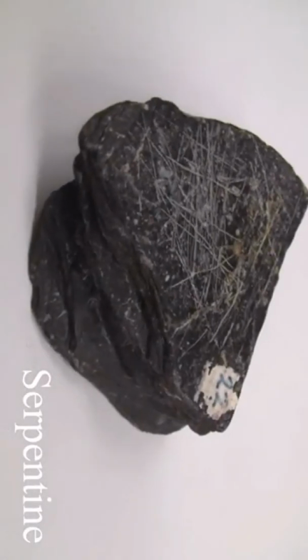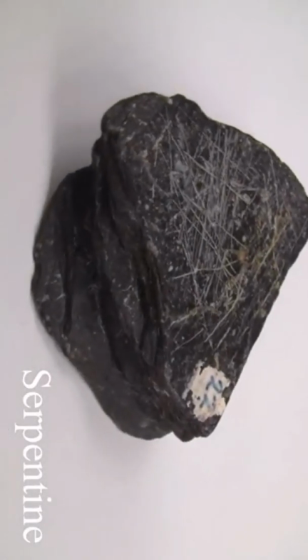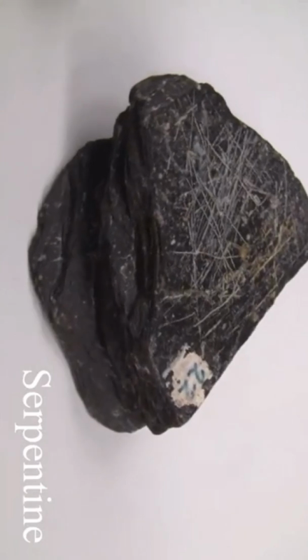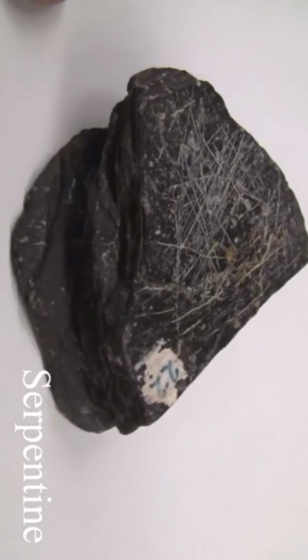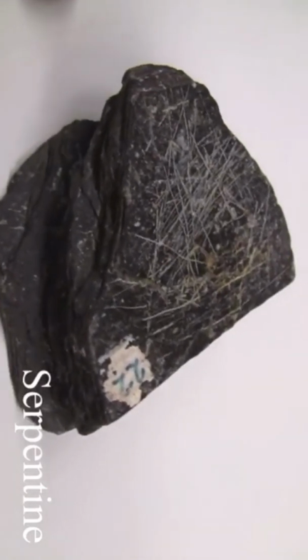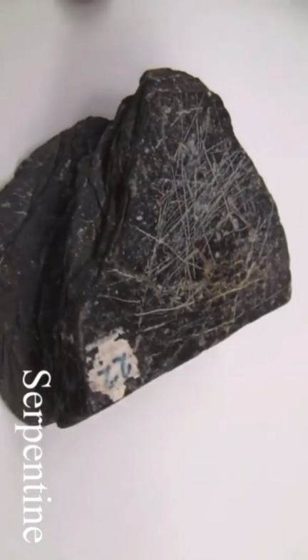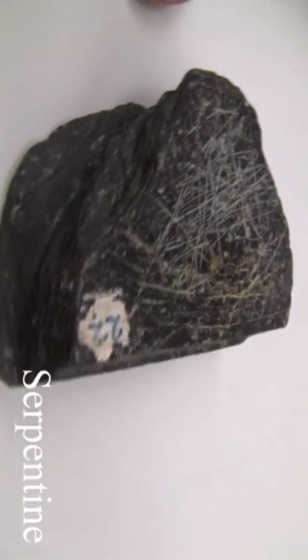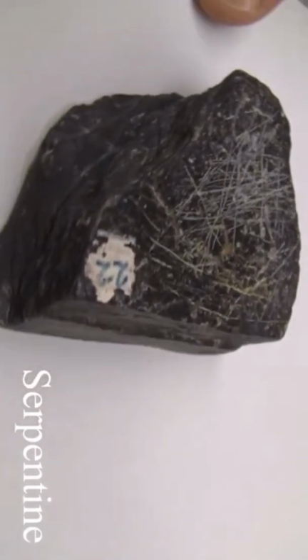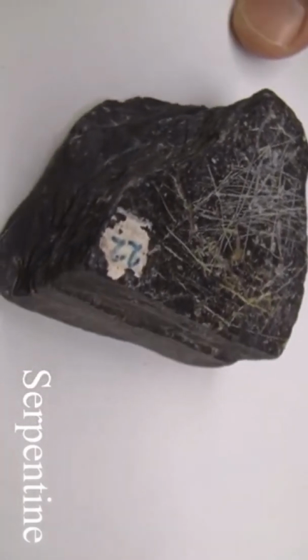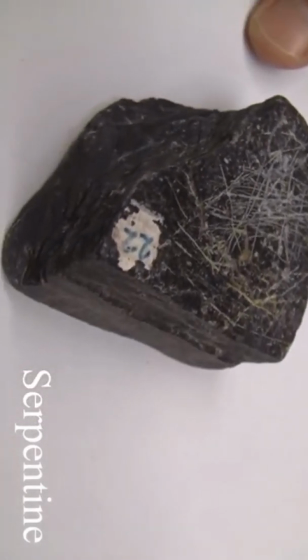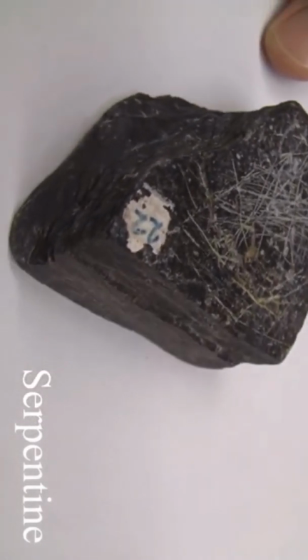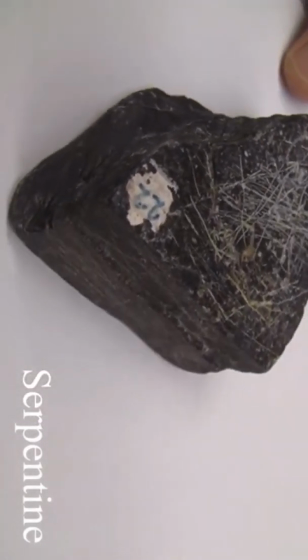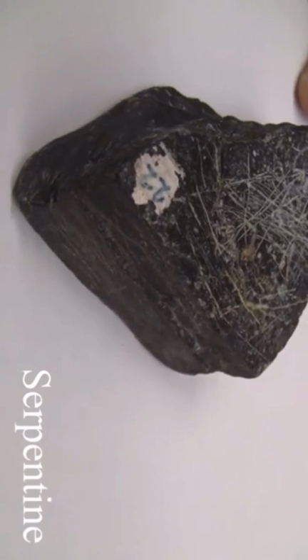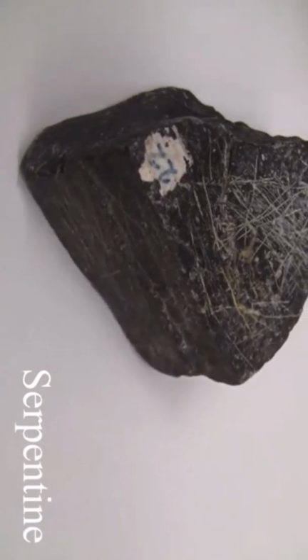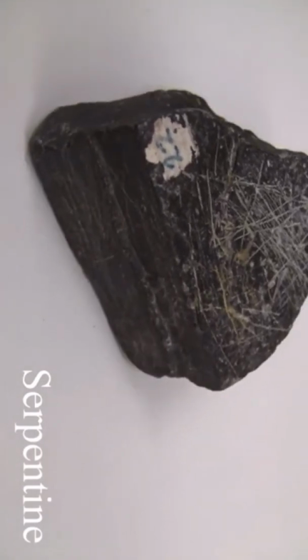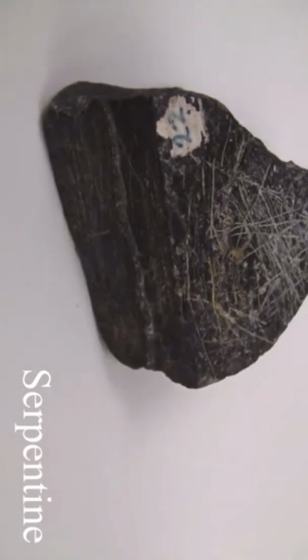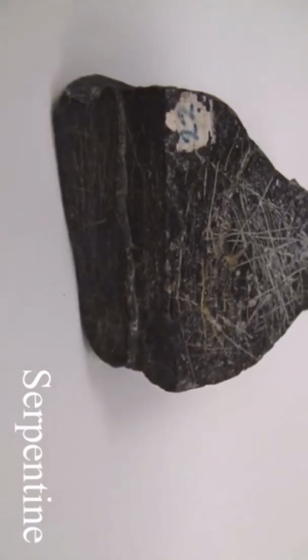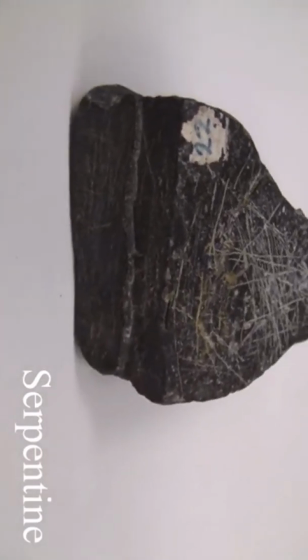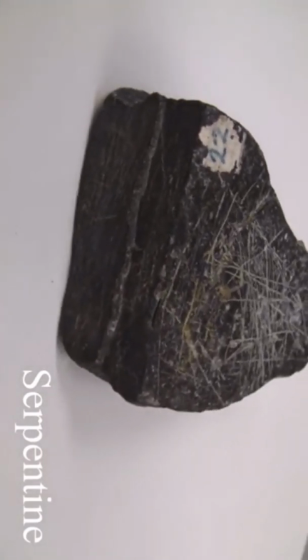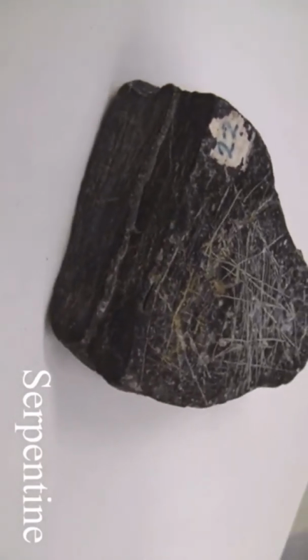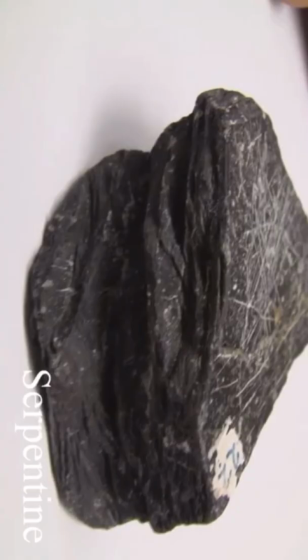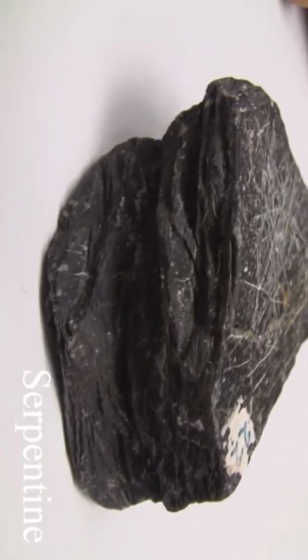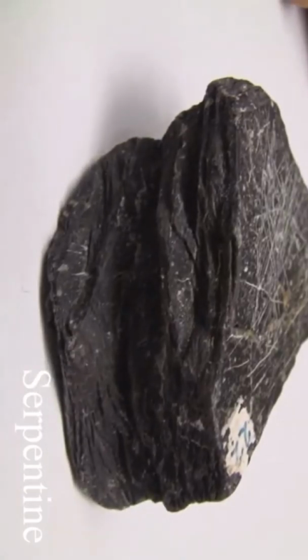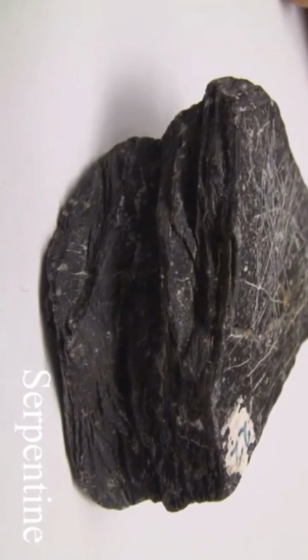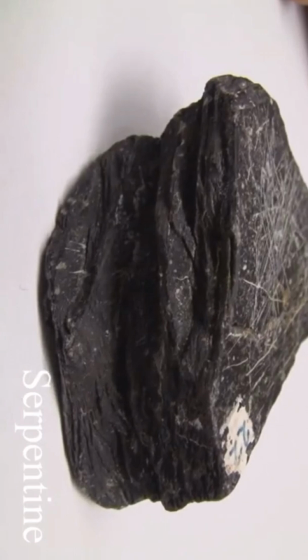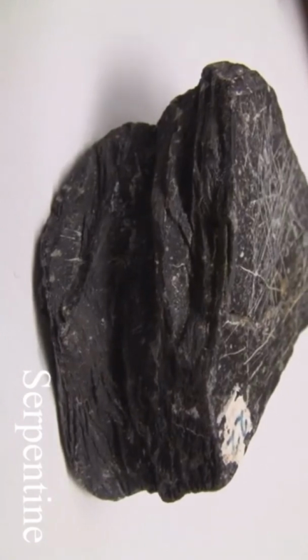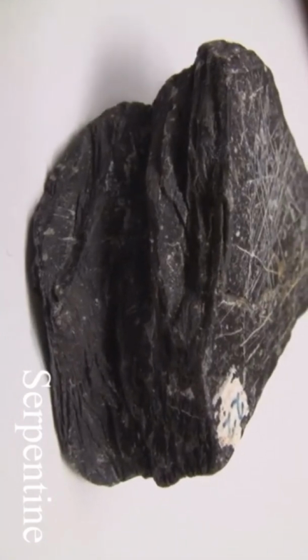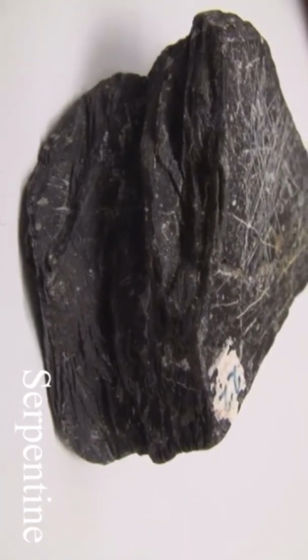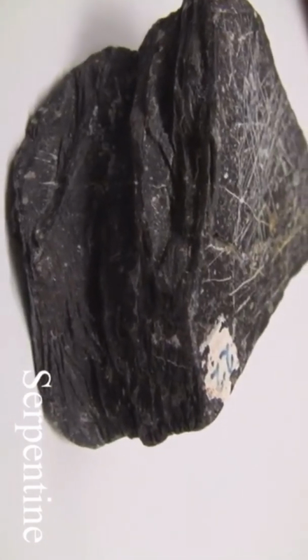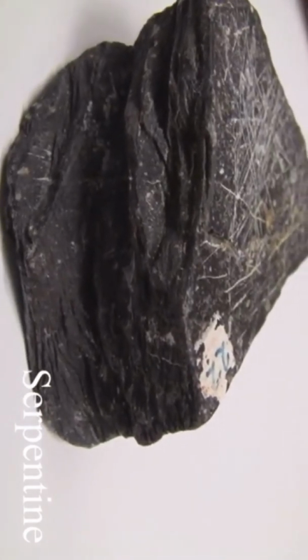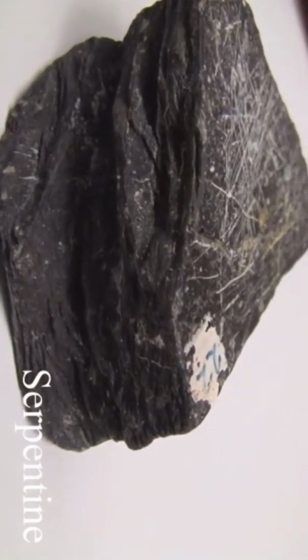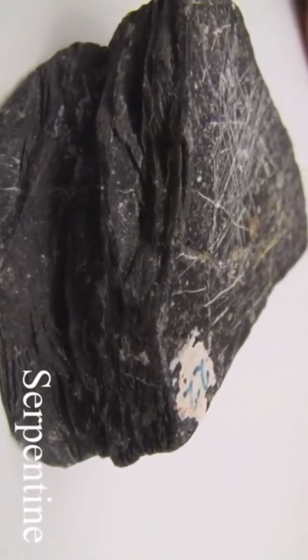Serpentine has a hardness of two and a half to four. Cleavage is not prominent. It has conchoidal fracture. Luster is non-metallic, greasy to waxy. The texture often has a greasy or slippery feel and the color is most often green.